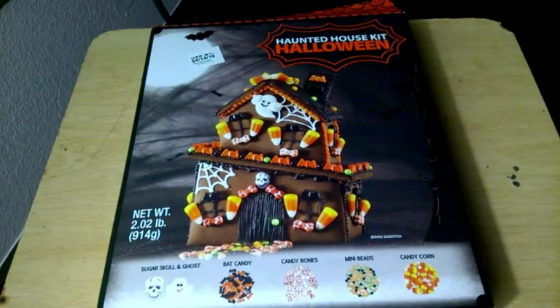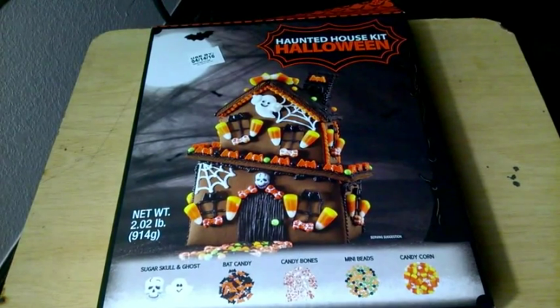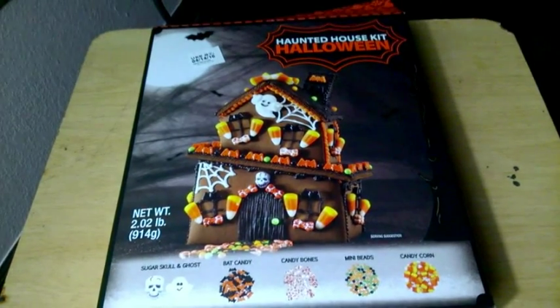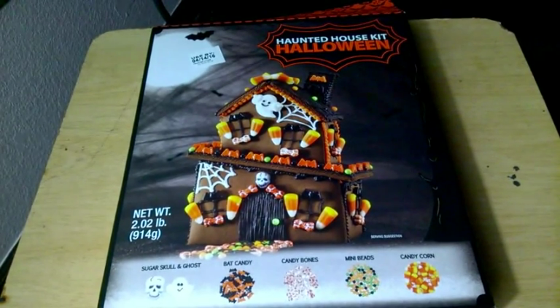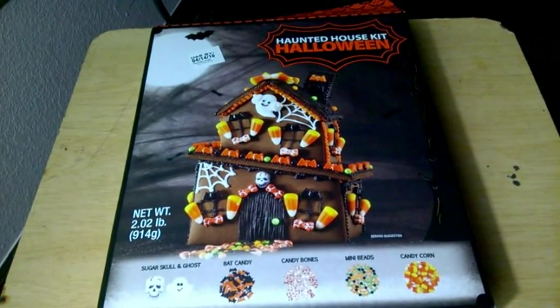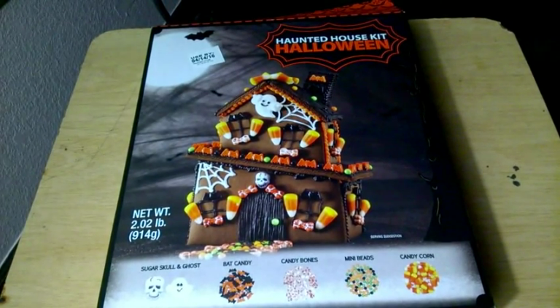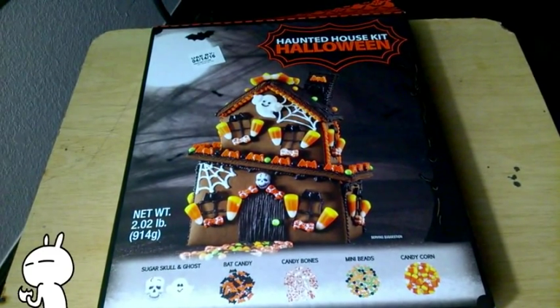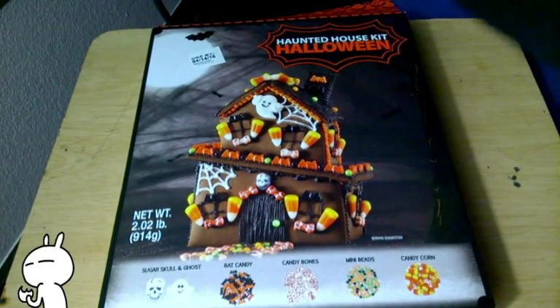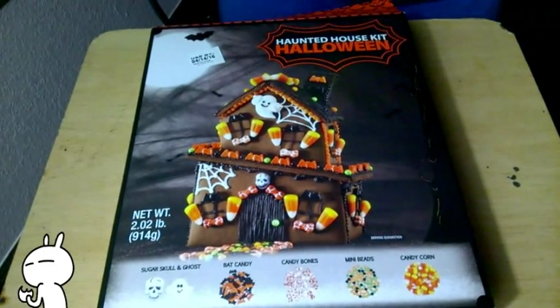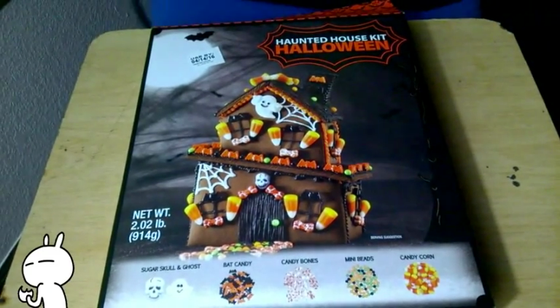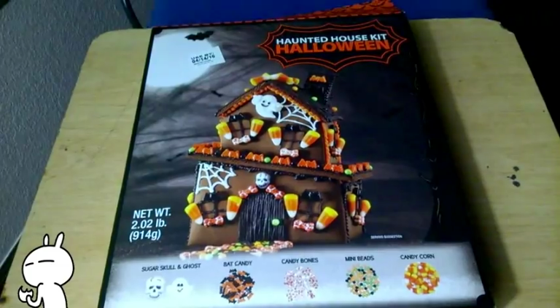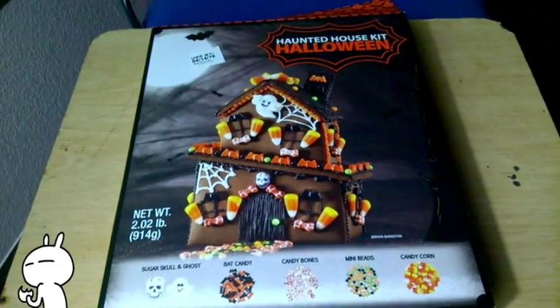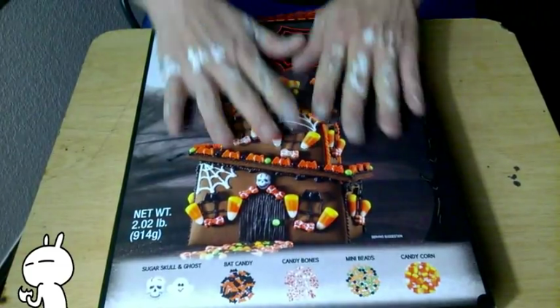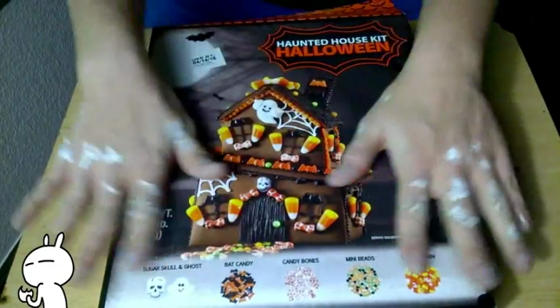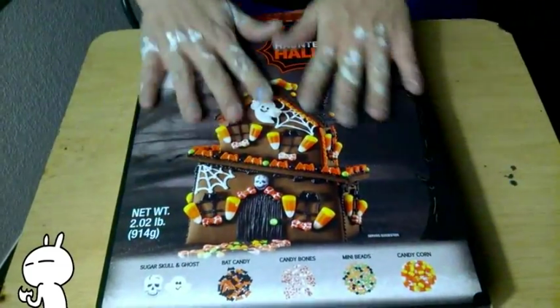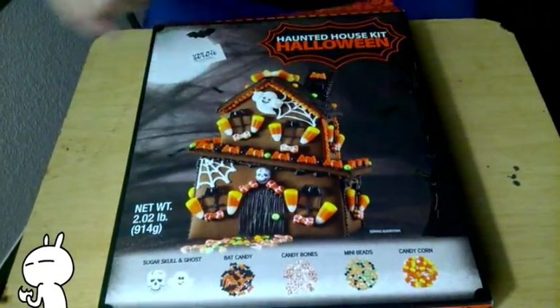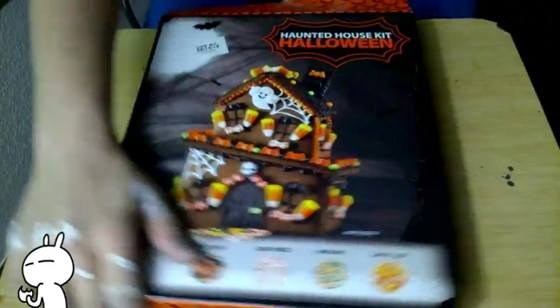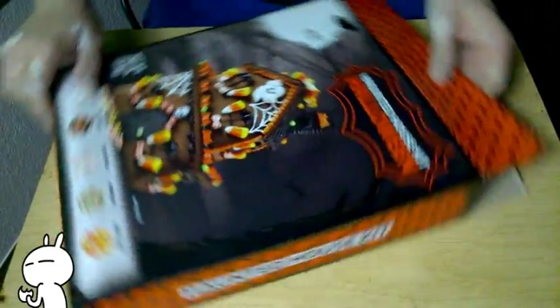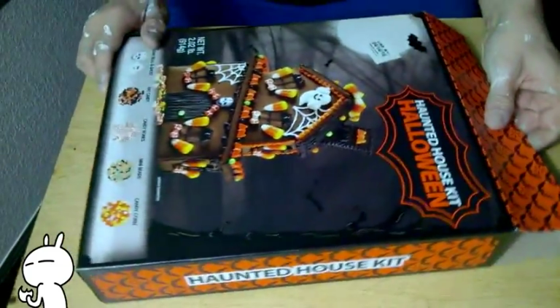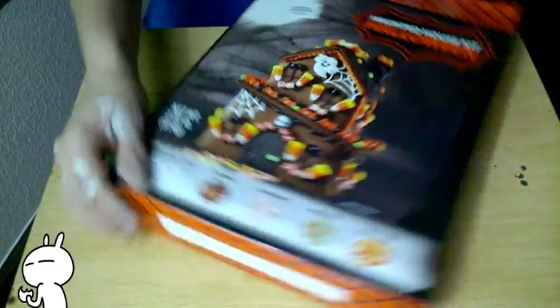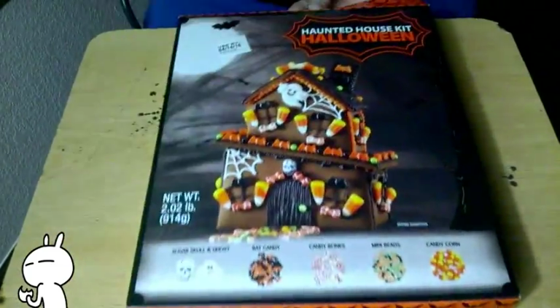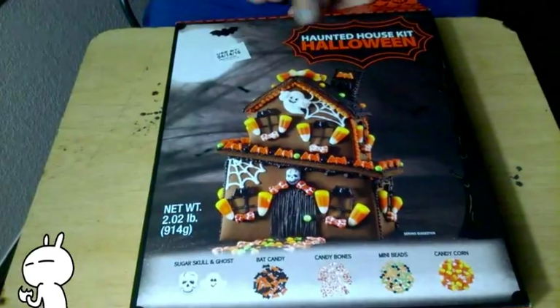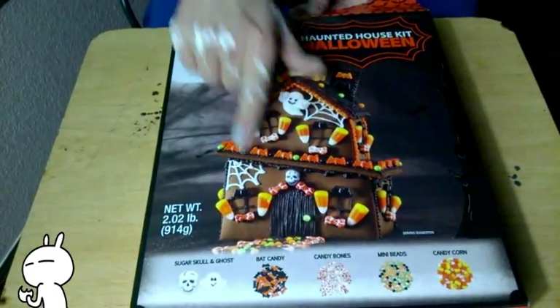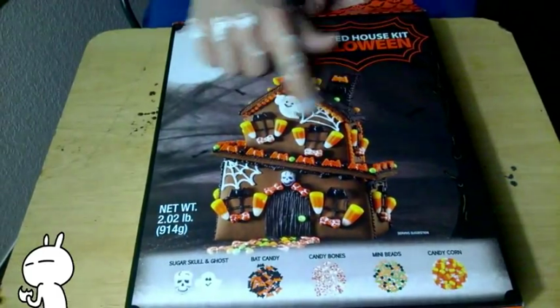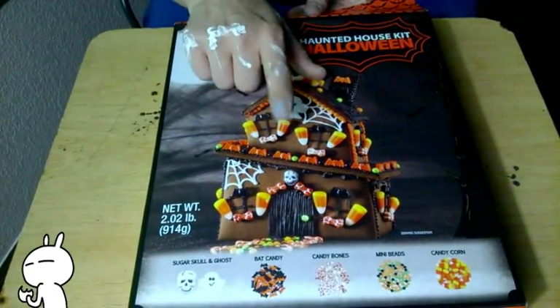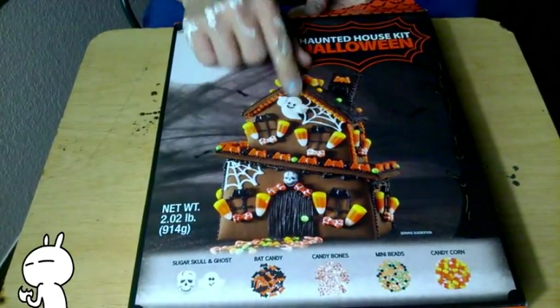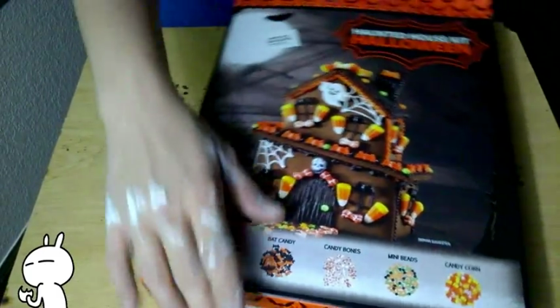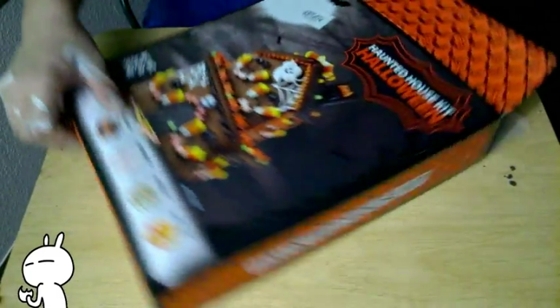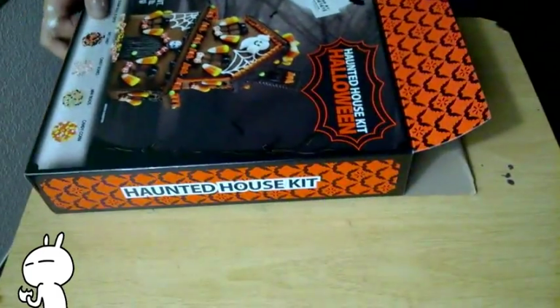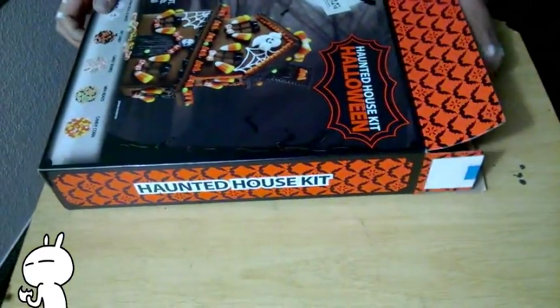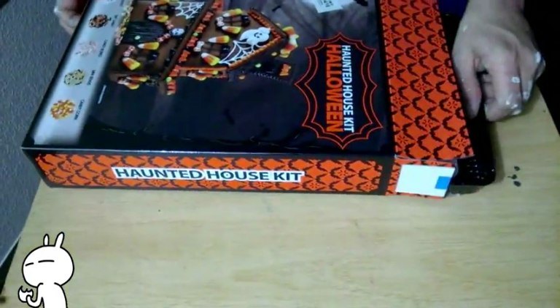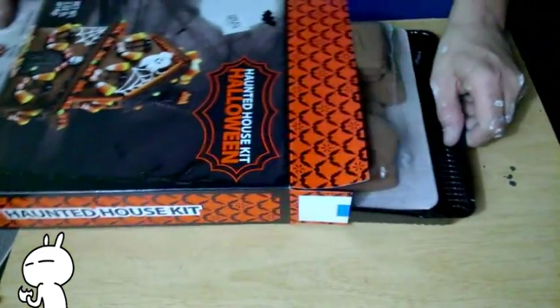Hey, what is up guys? So right here I'm about to show you what's inside the box. It's a lot of nice things inside the box, so here we go. The packaging is pretty nice, it's just like a gingerbread house.